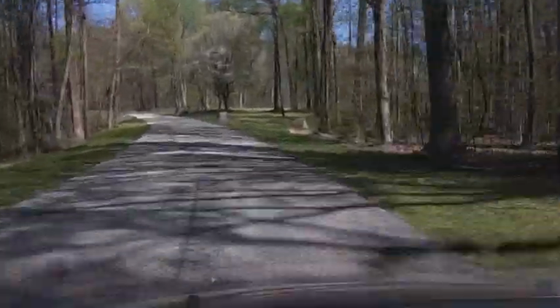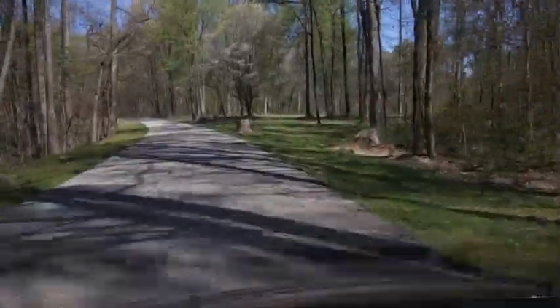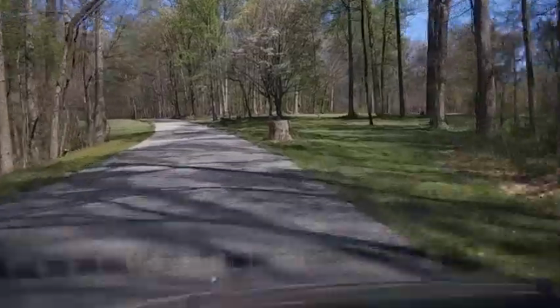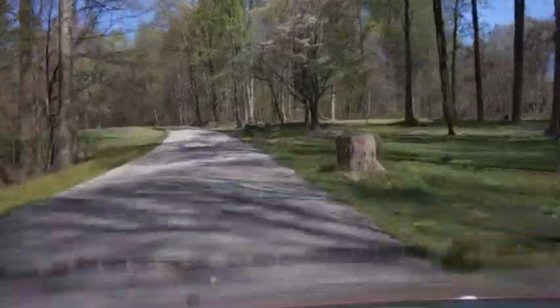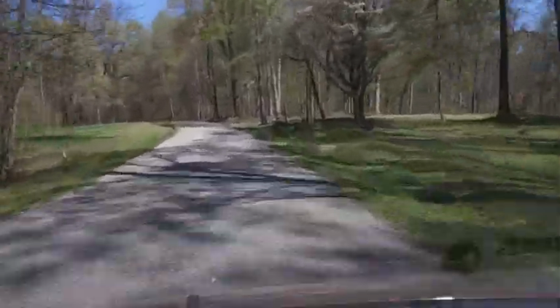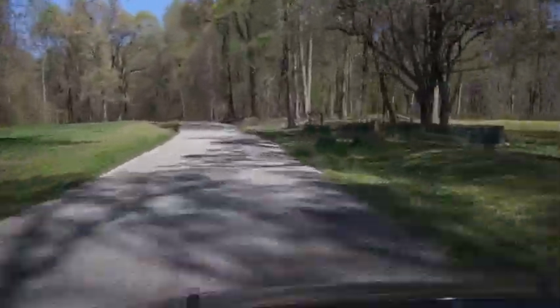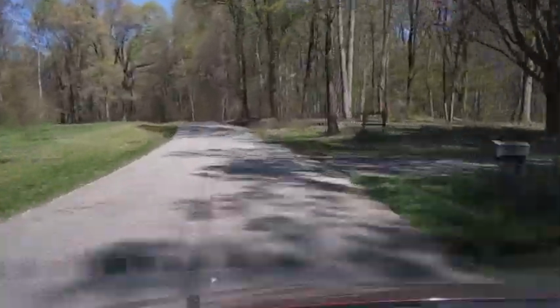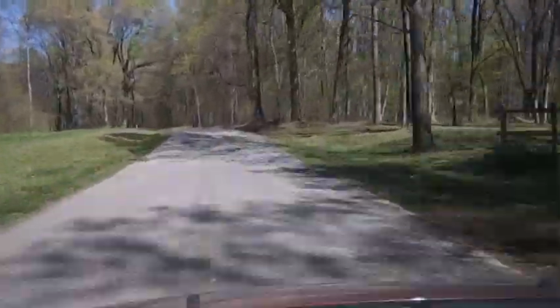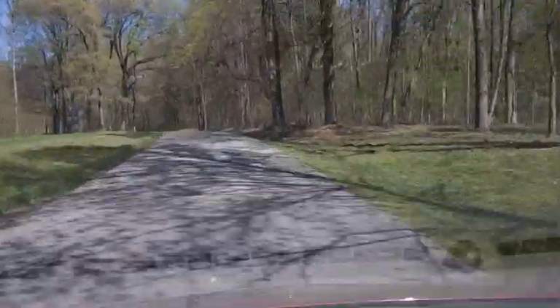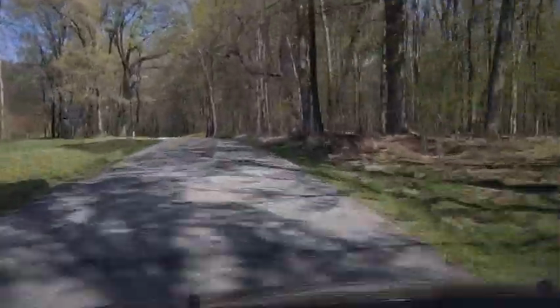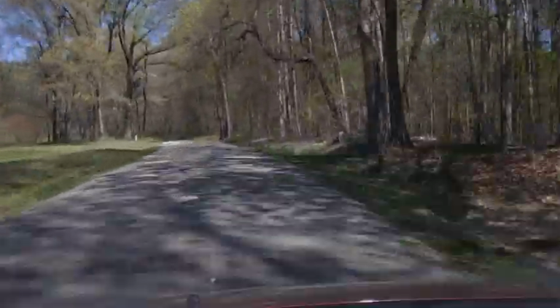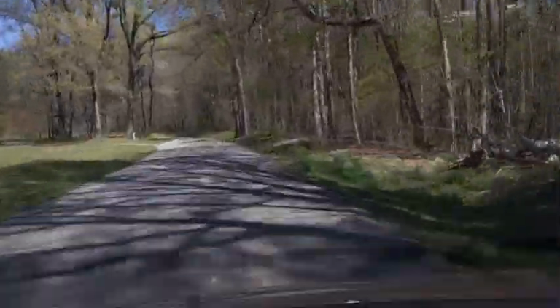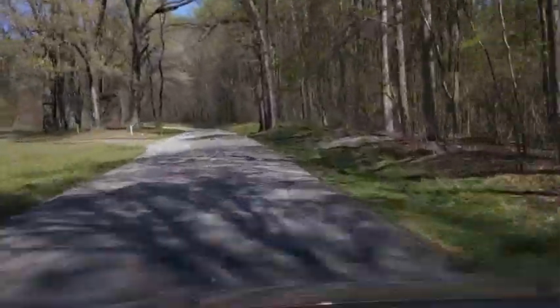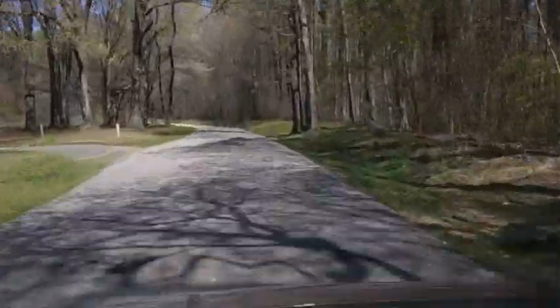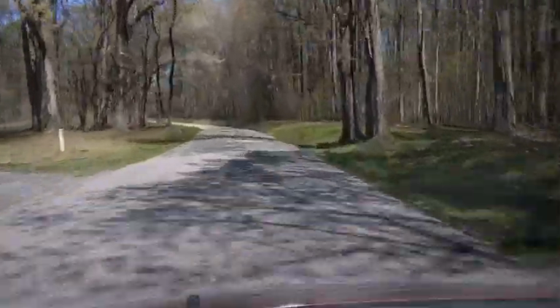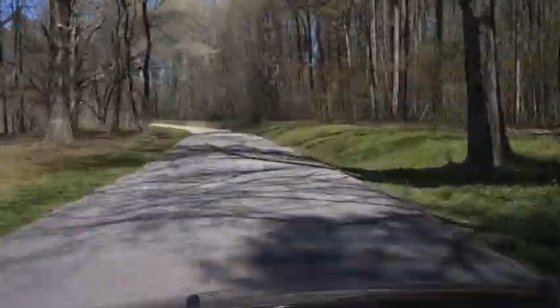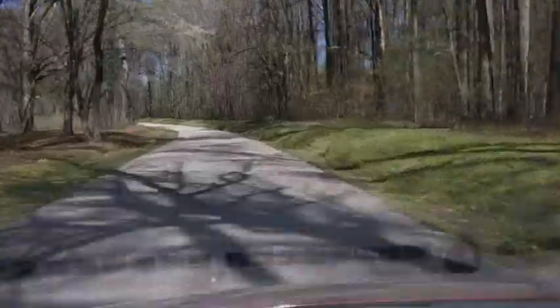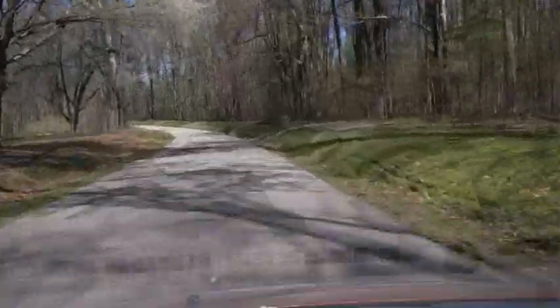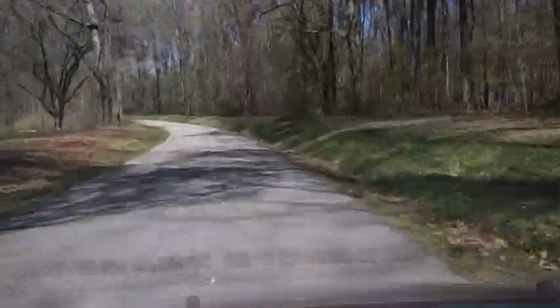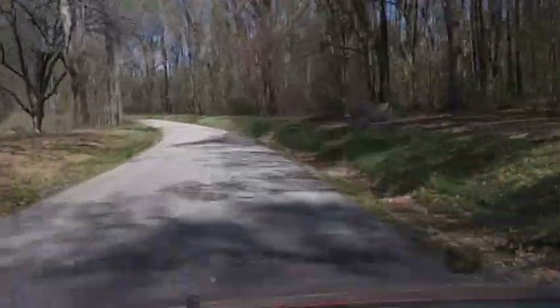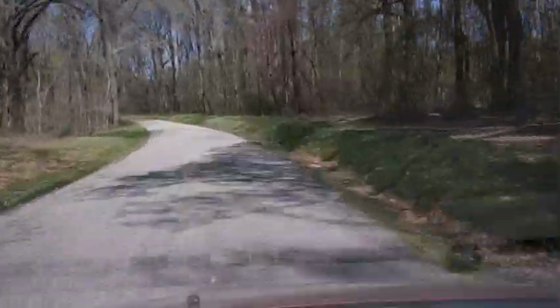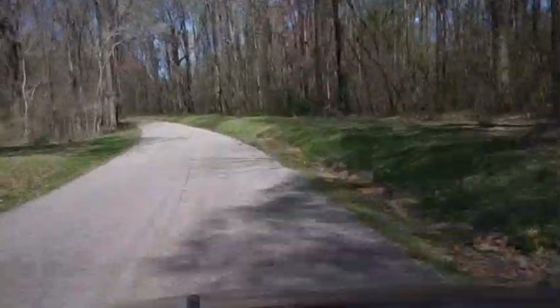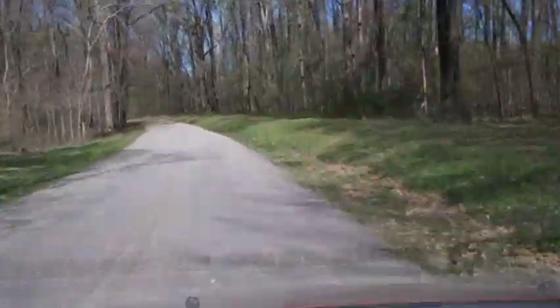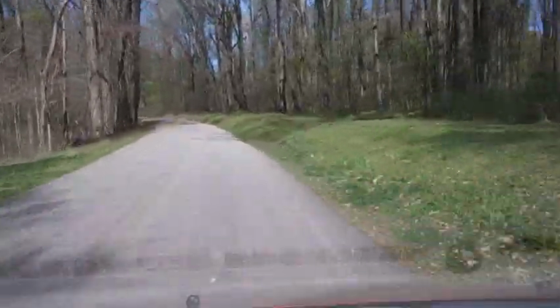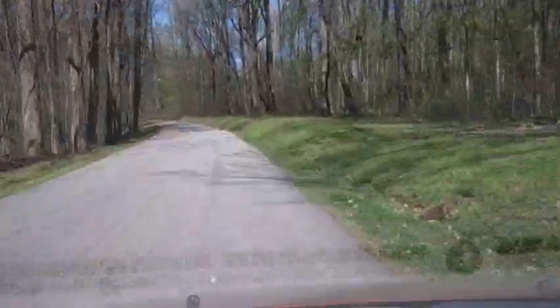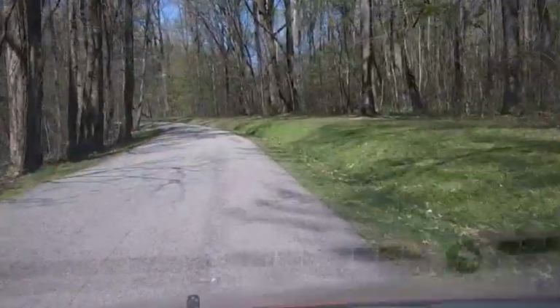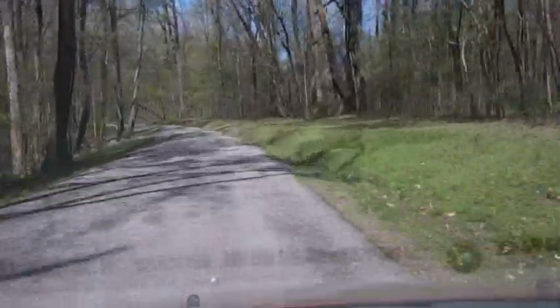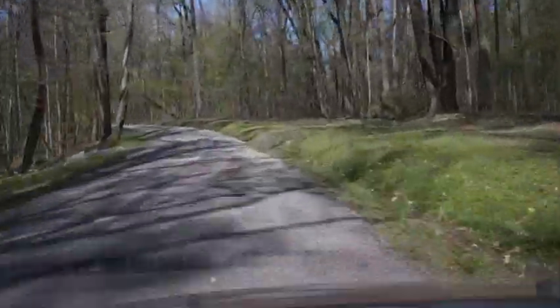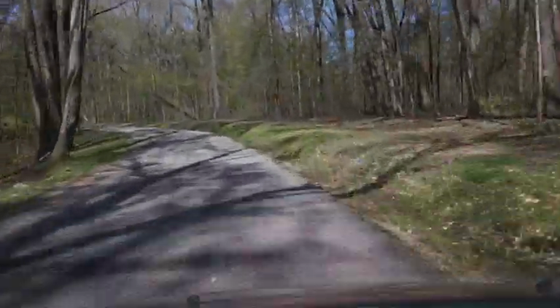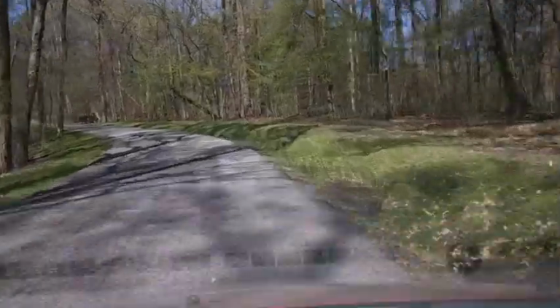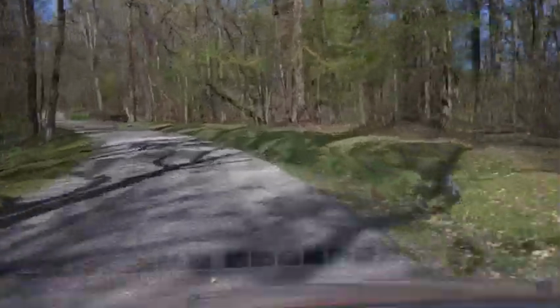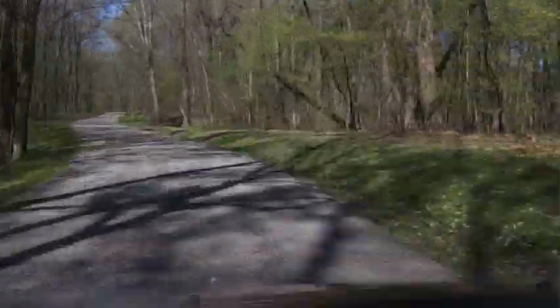So needless to say, we're going to add Meeman Shelby Forest State Park on the ever-growing list of Tennessee state parks that we absolutely adore. This place was just fantastic.